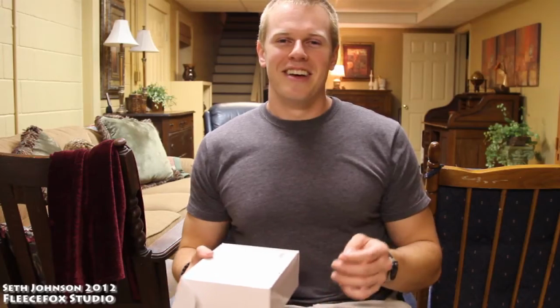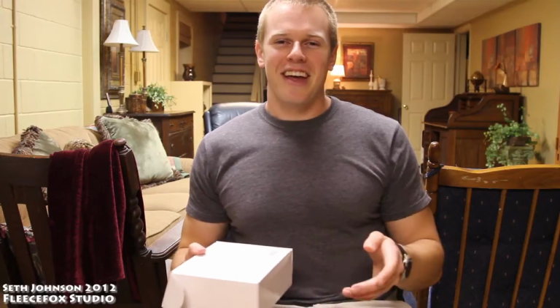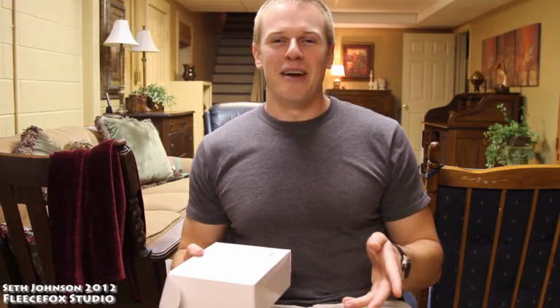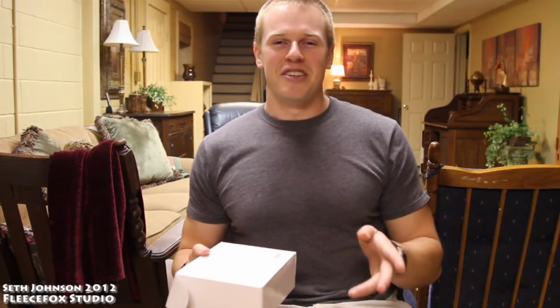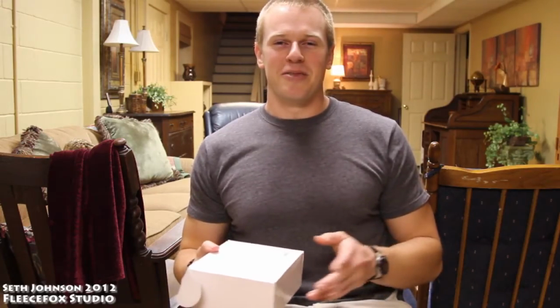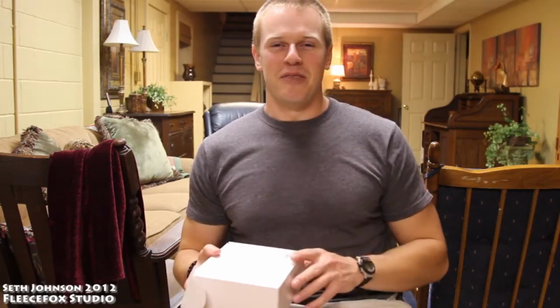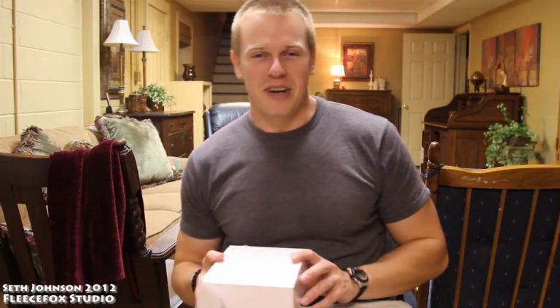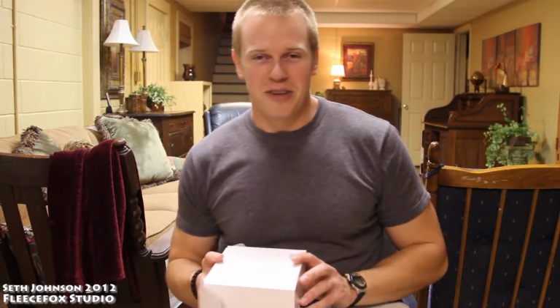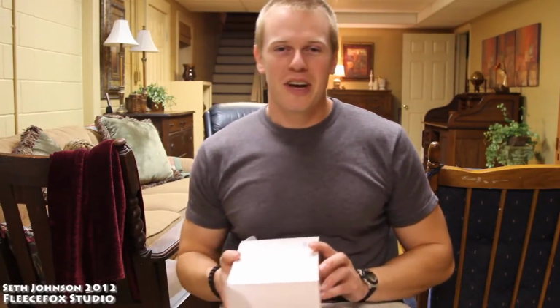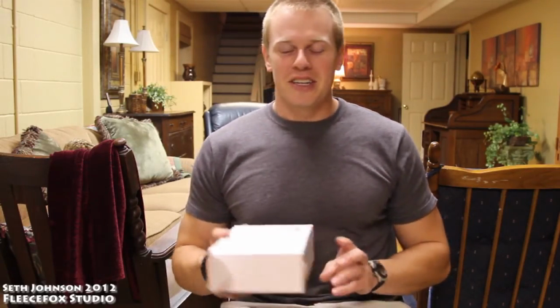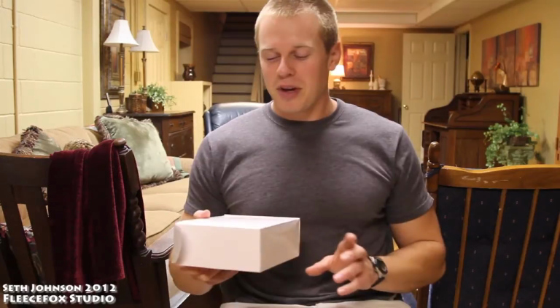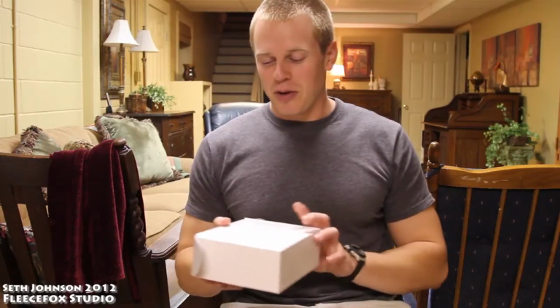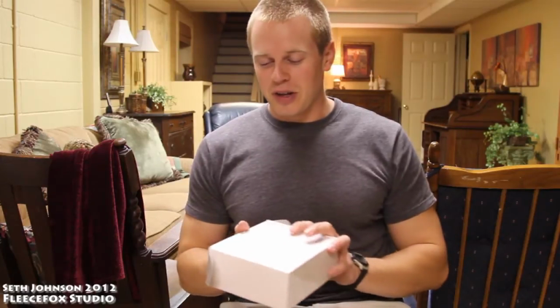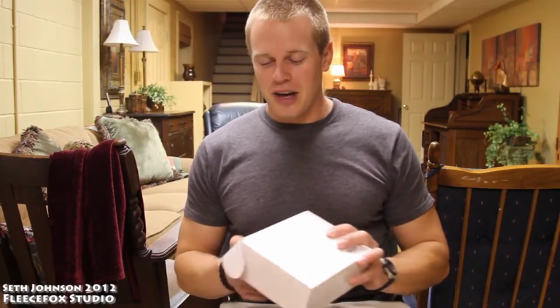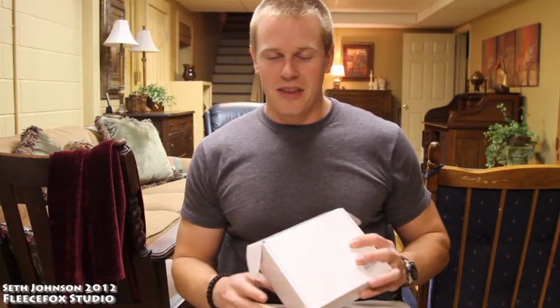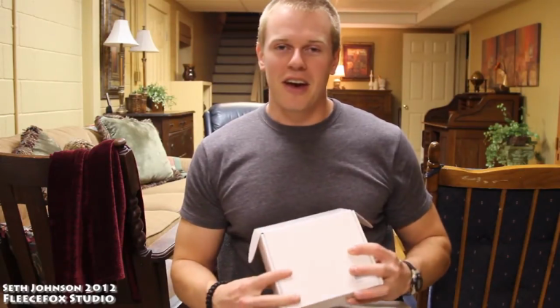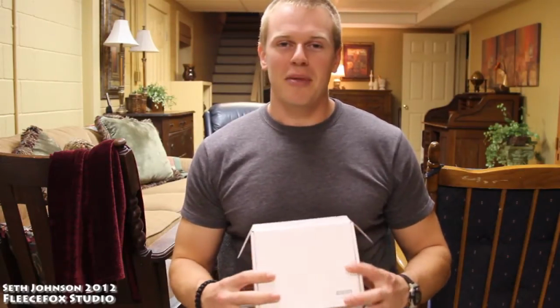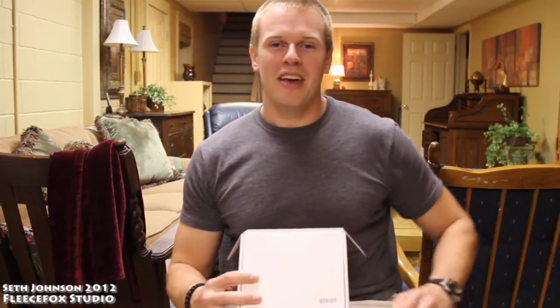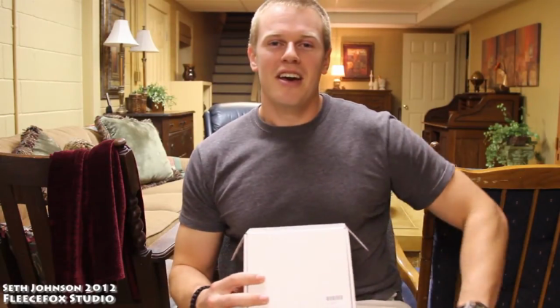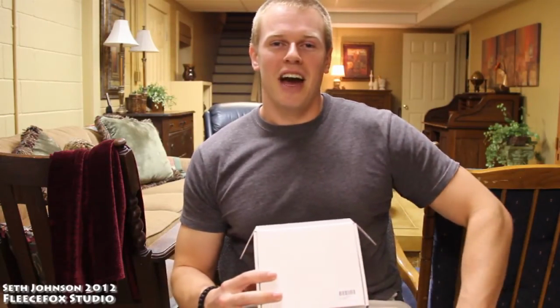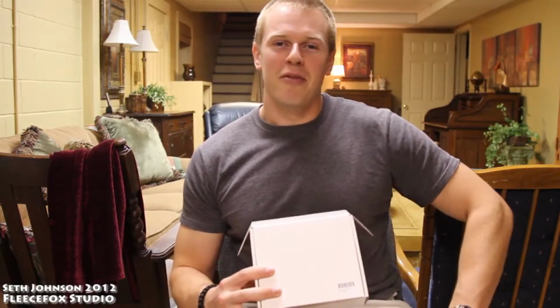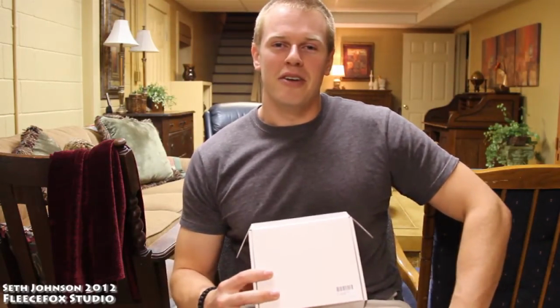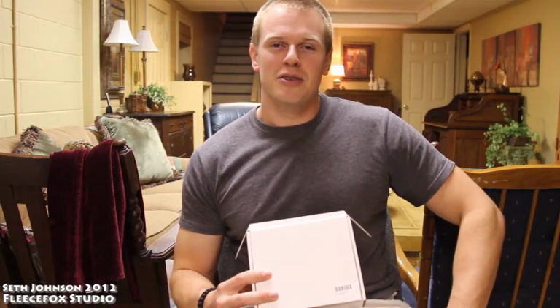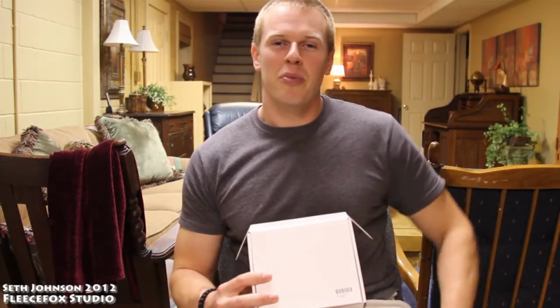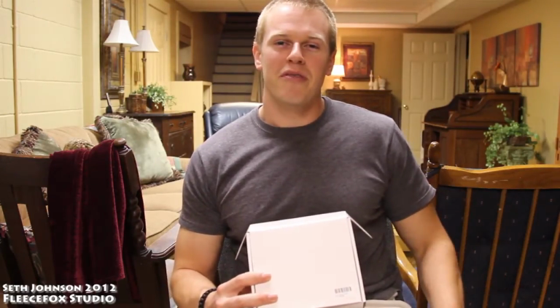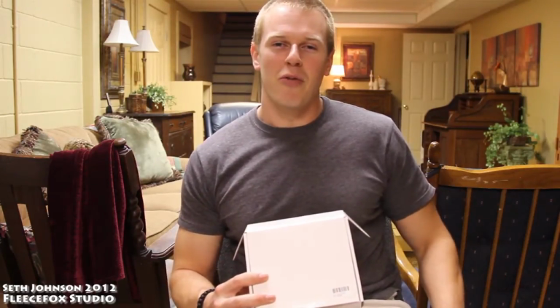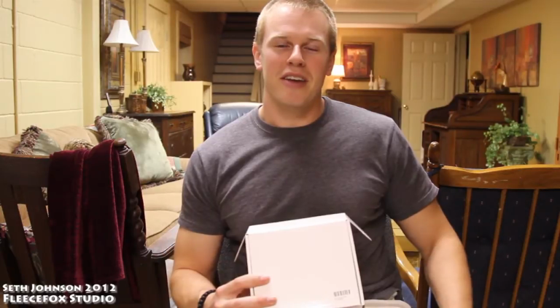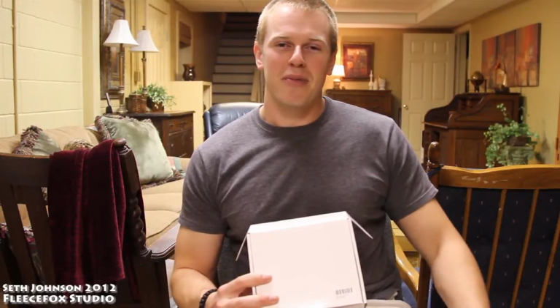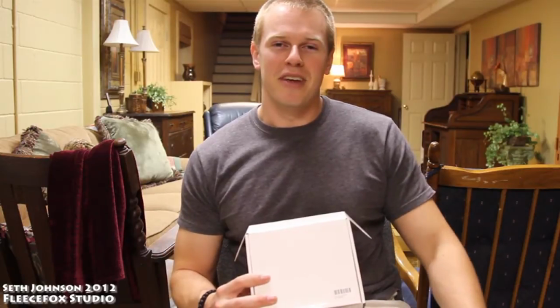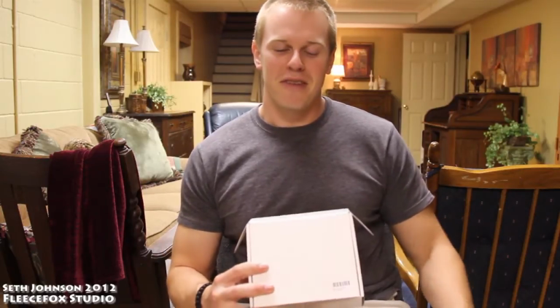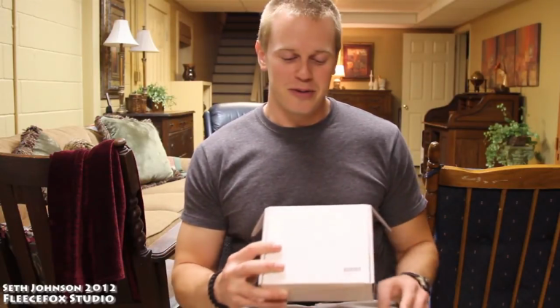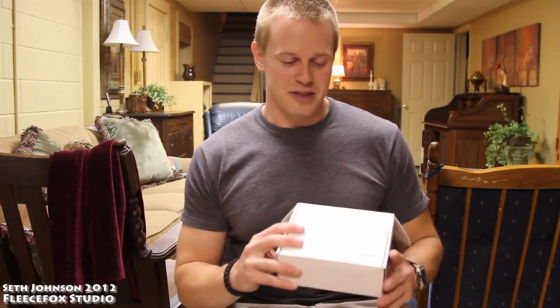Hey, I'm Seth Johnson with the Fleece Fox Studio. Today I'm going to give you a quick look at the Hobby King 900MHz 1.5W FPV video system.